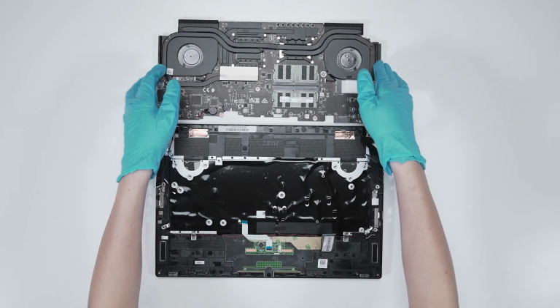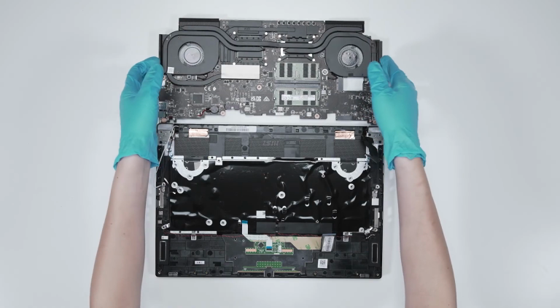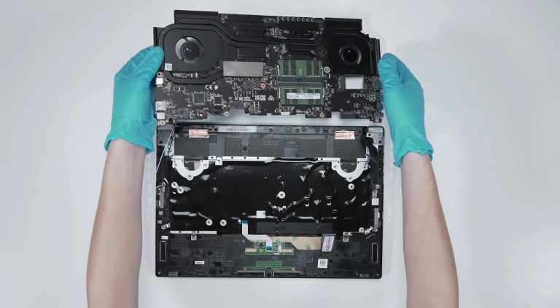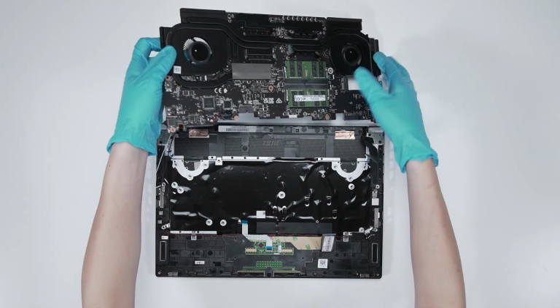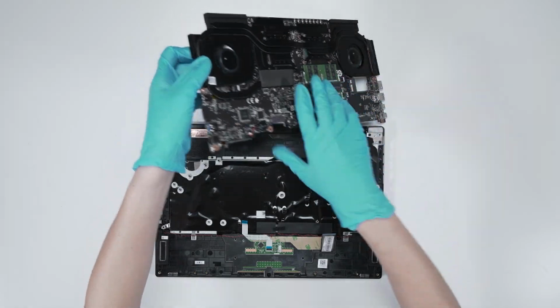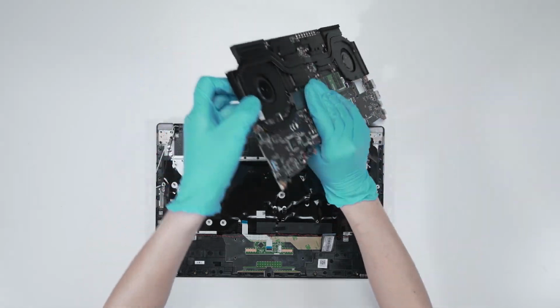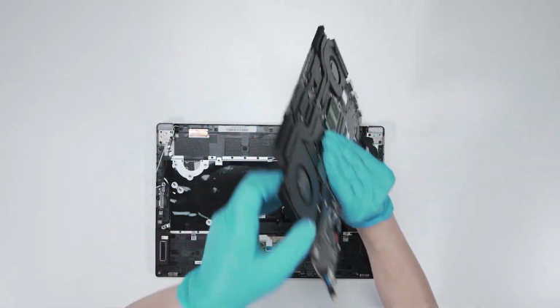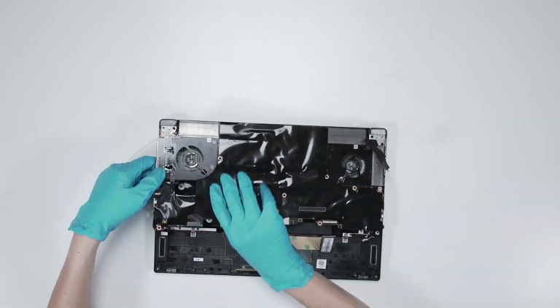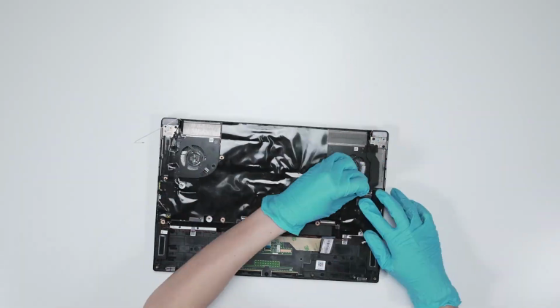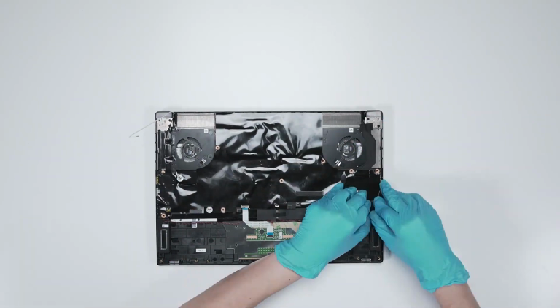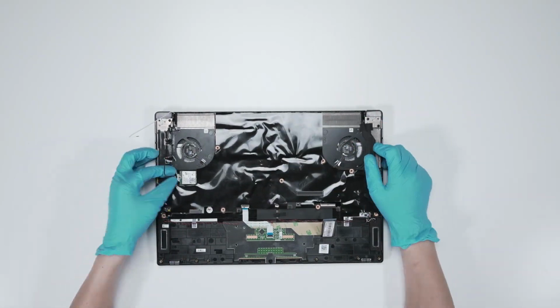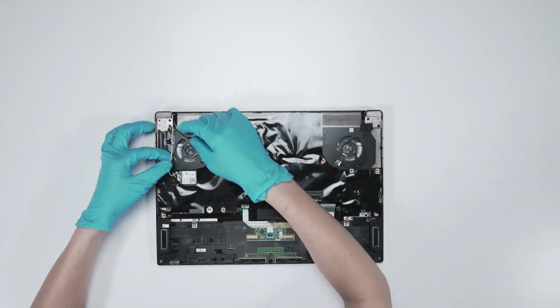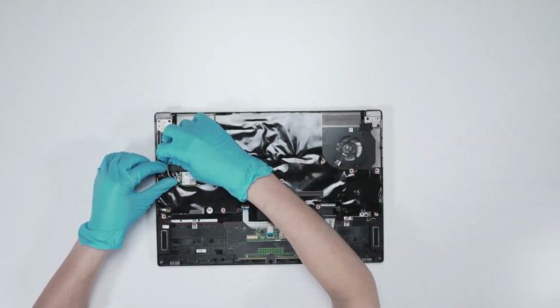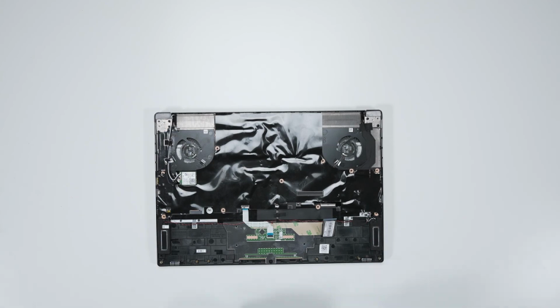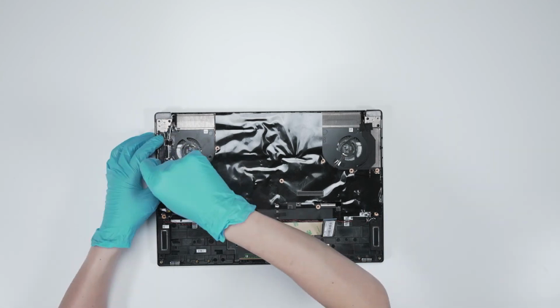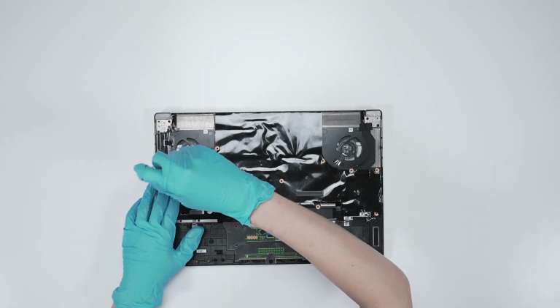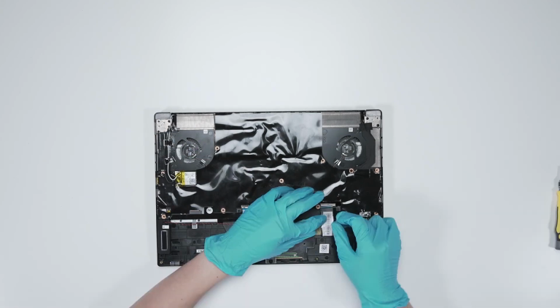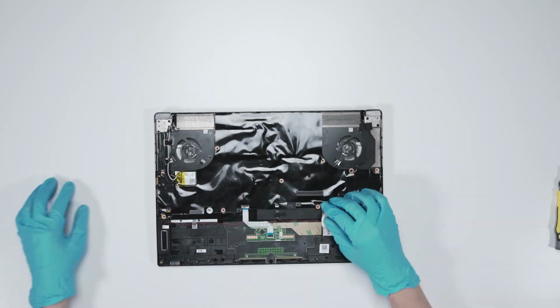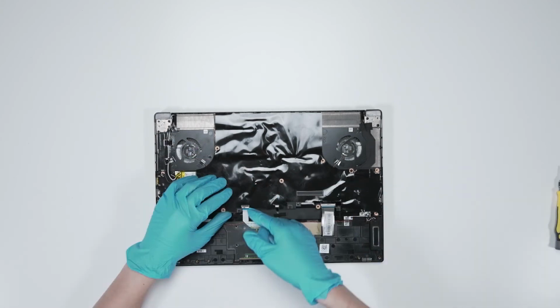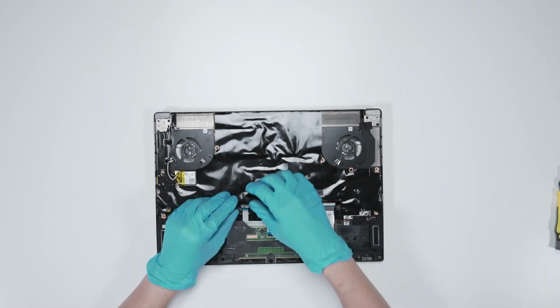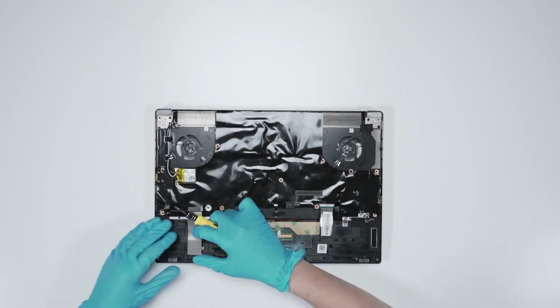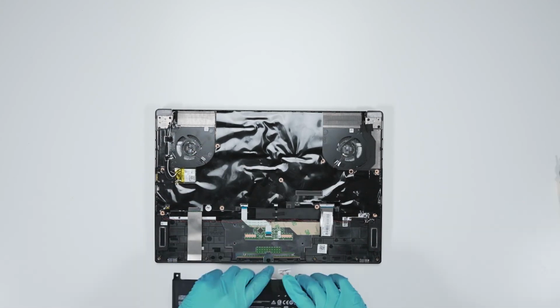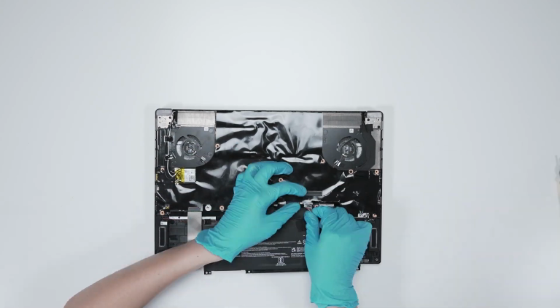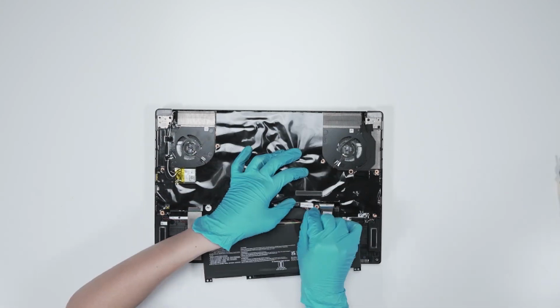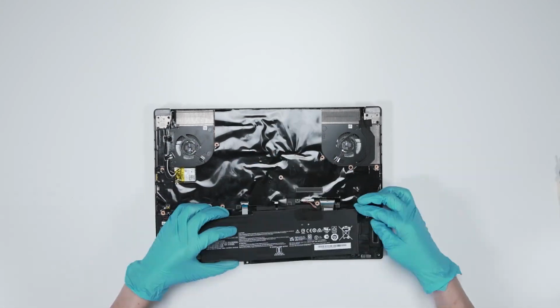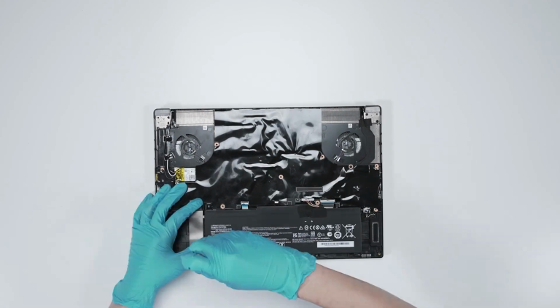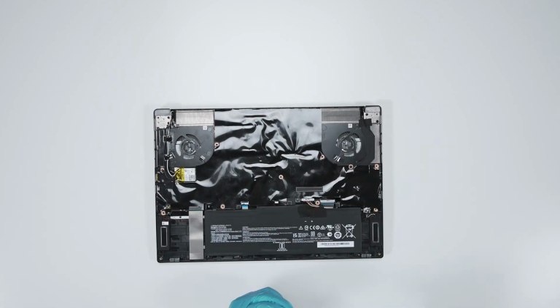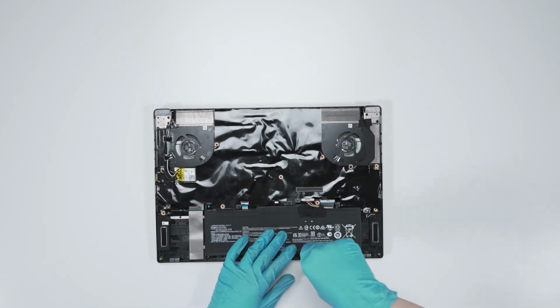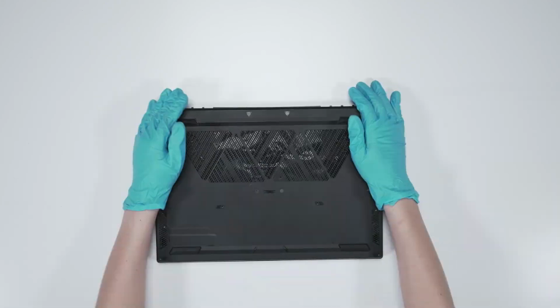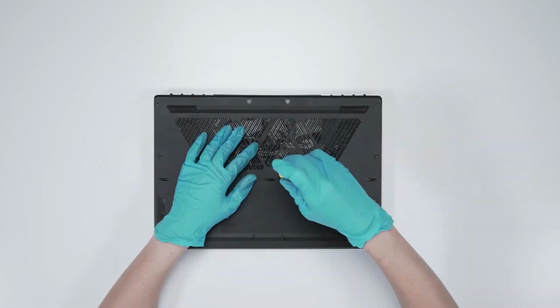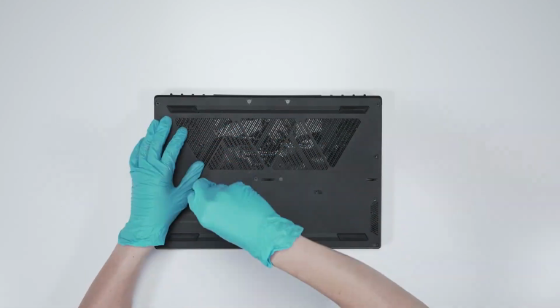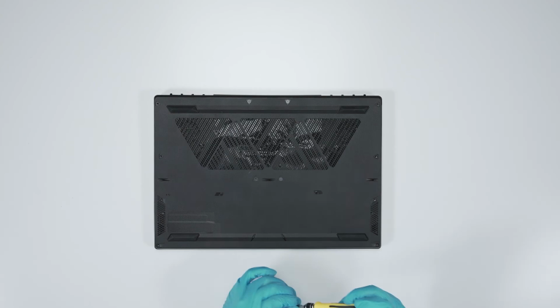Just reverse the process of how you dismantled it to assemble it back. Make sure that all the screws and cables return to their original positions.